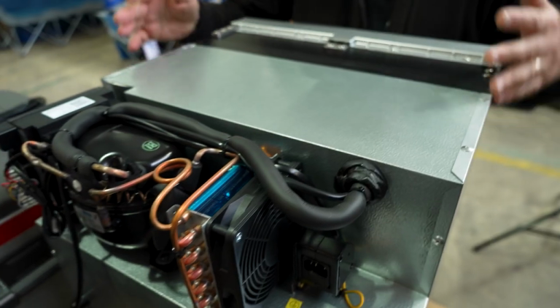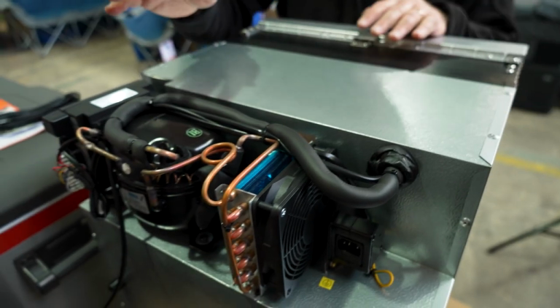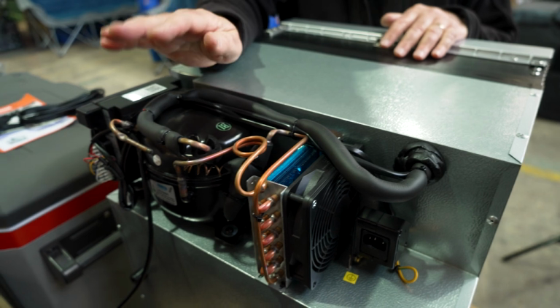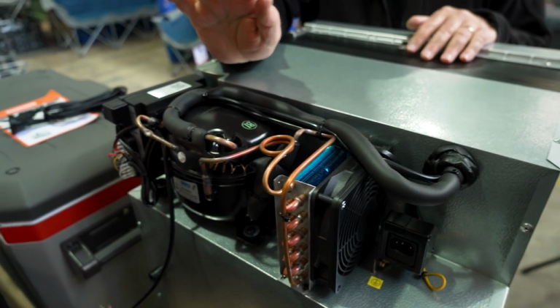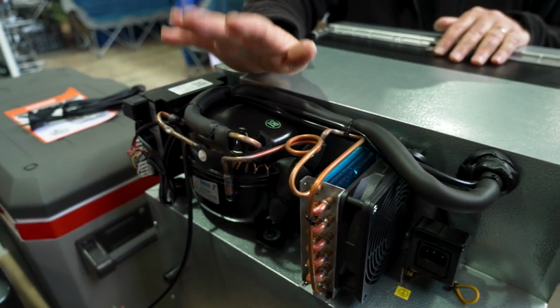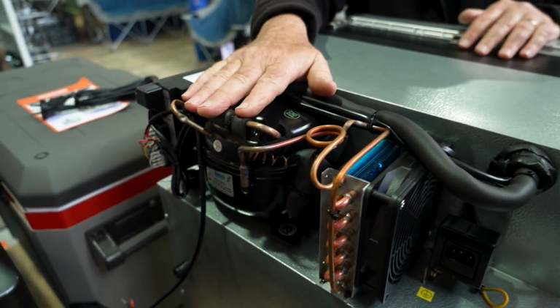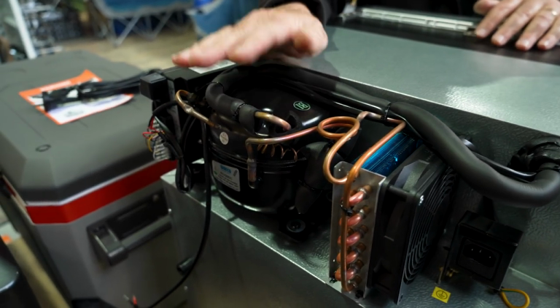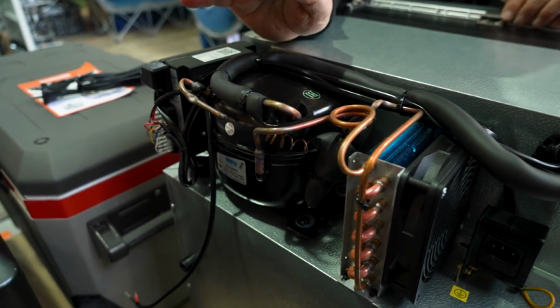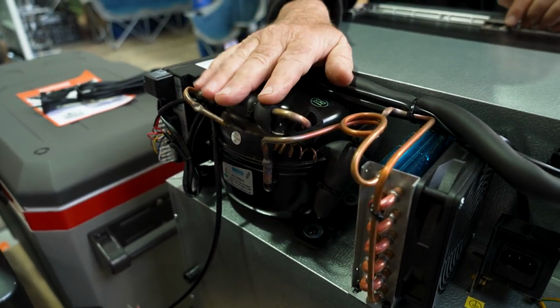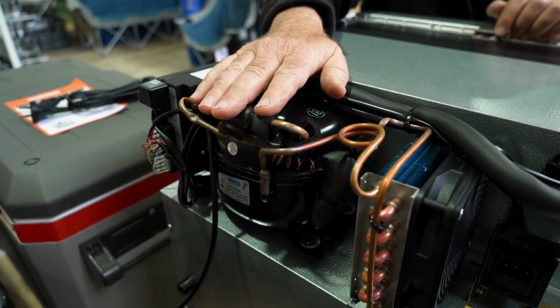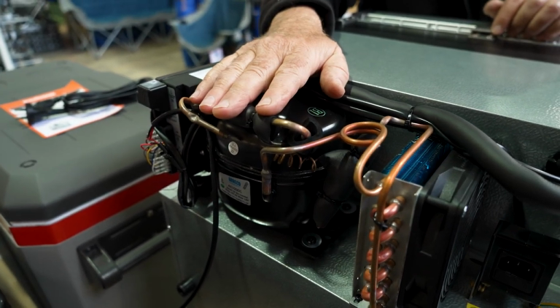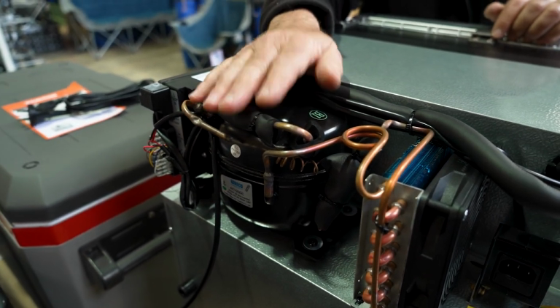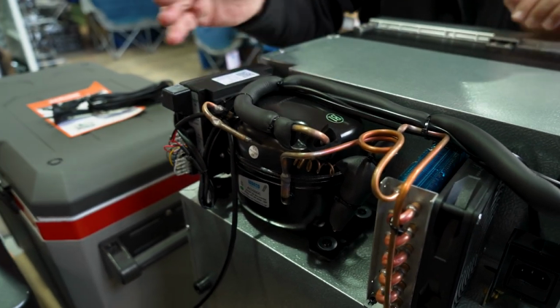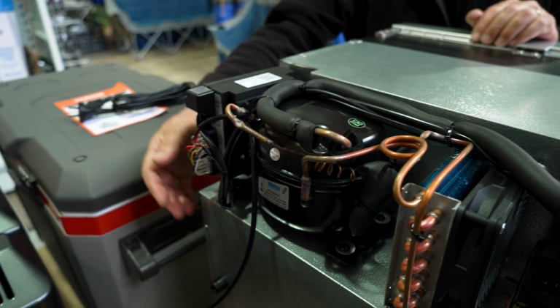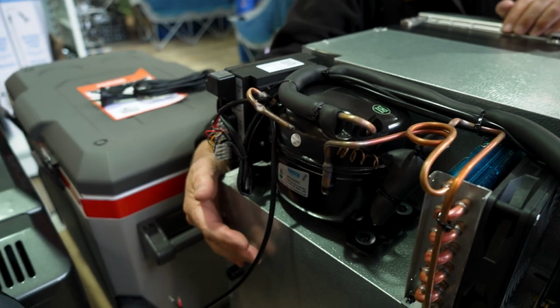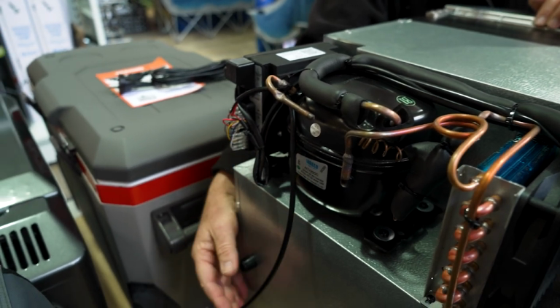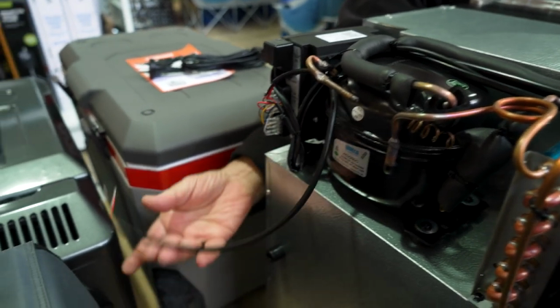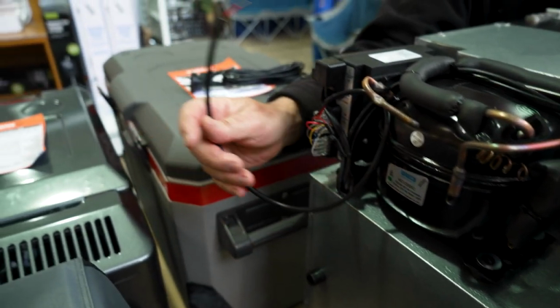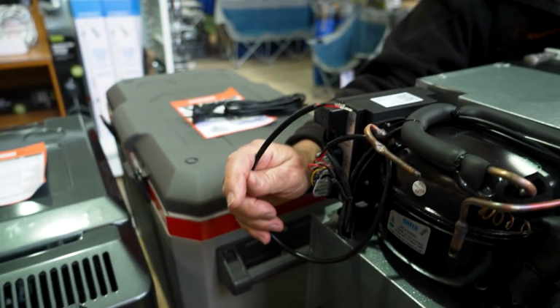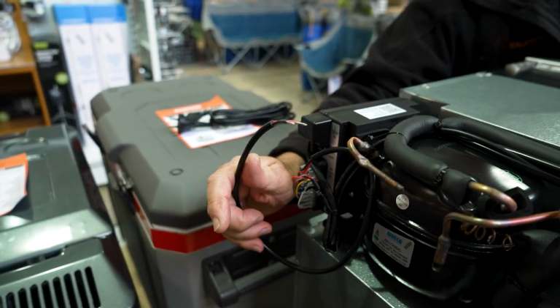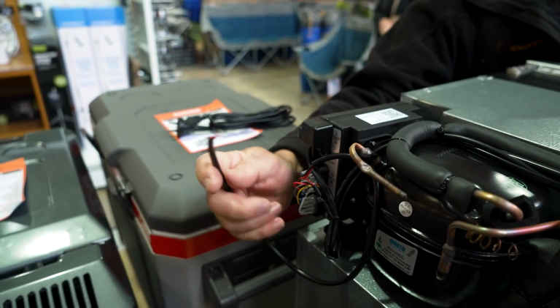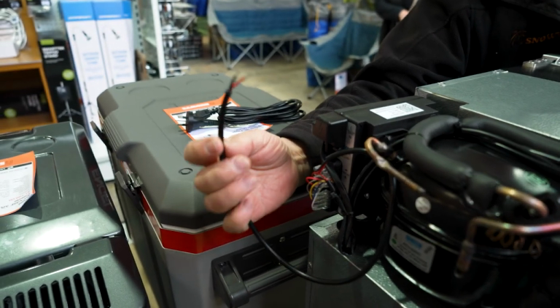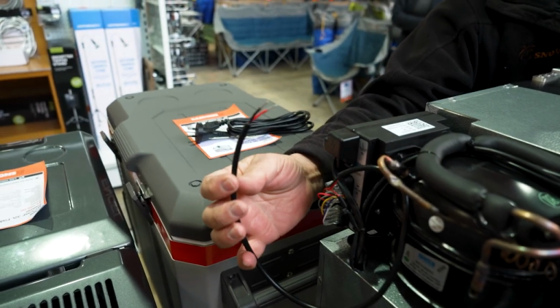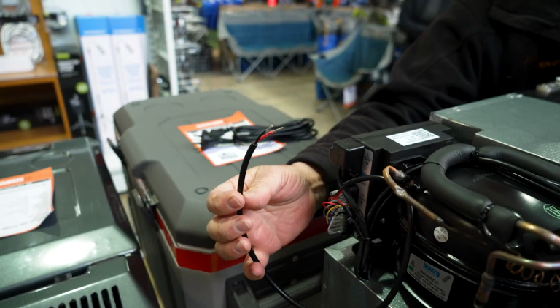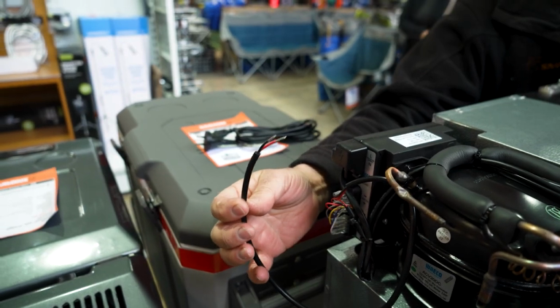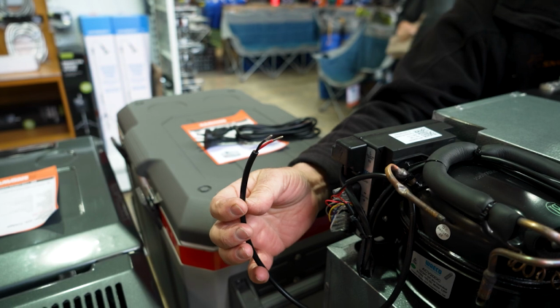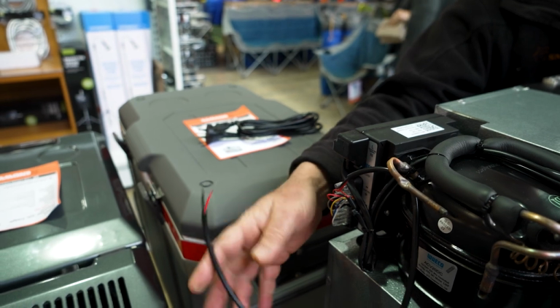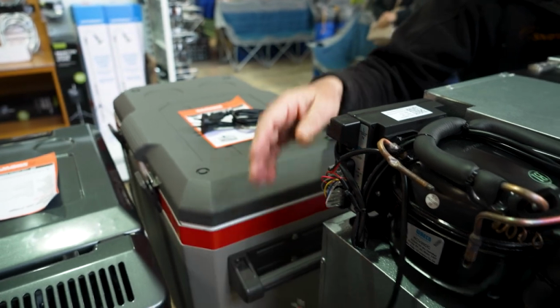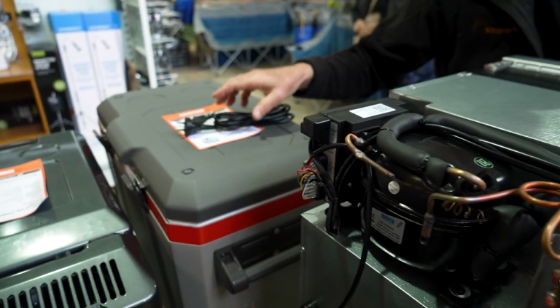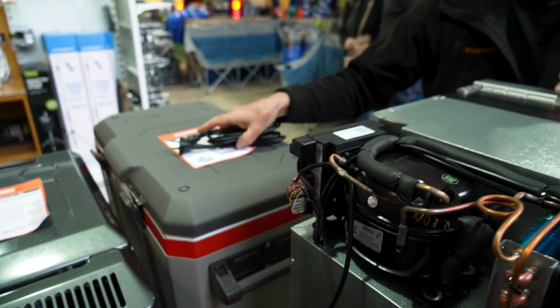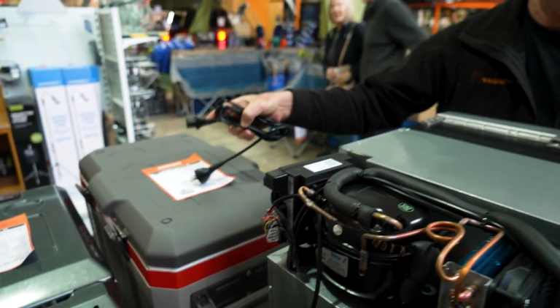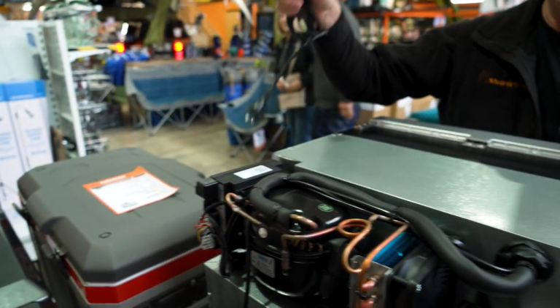At the back, you've got your compressor. This is a Dometic compressor that draws between three to four amps per hour. It's hardwired, which means it's connected directly to your battery — there's no plug — so make sure you always put a fuse in line as well.